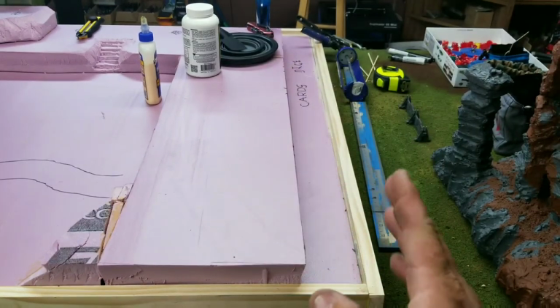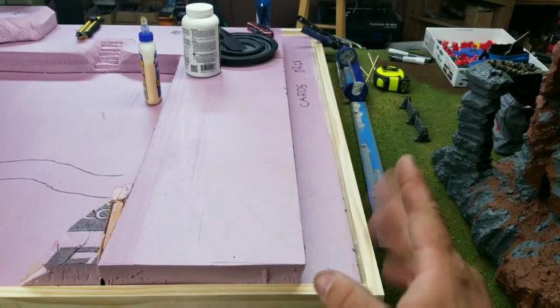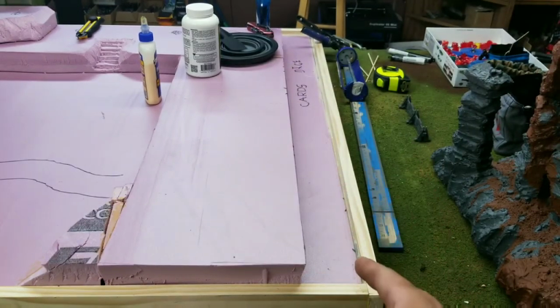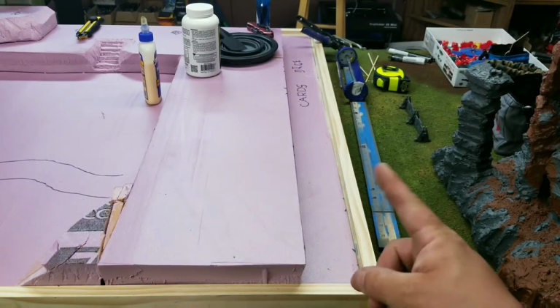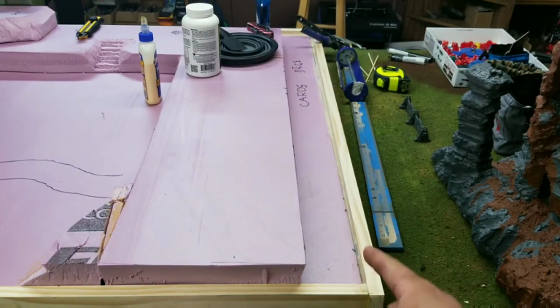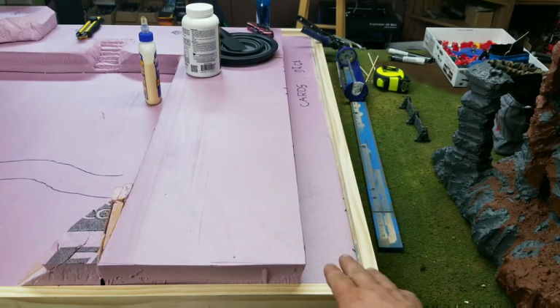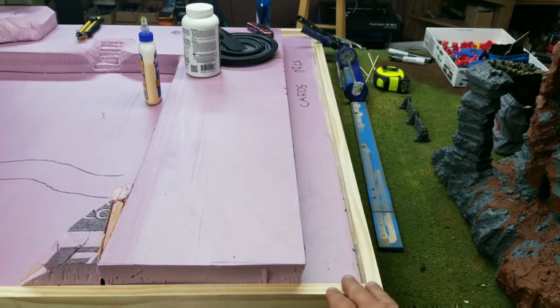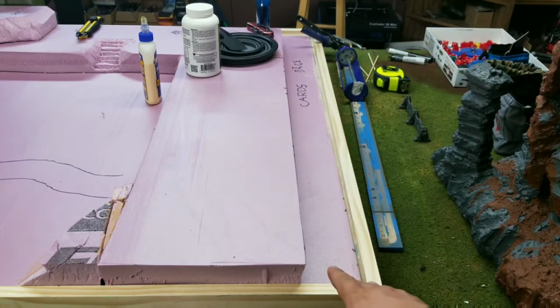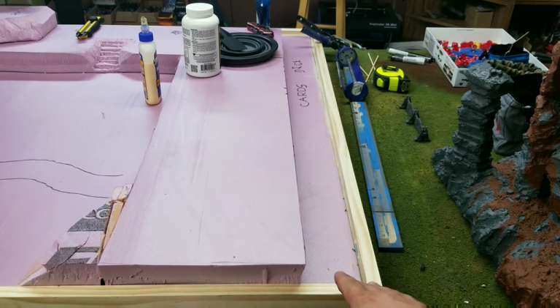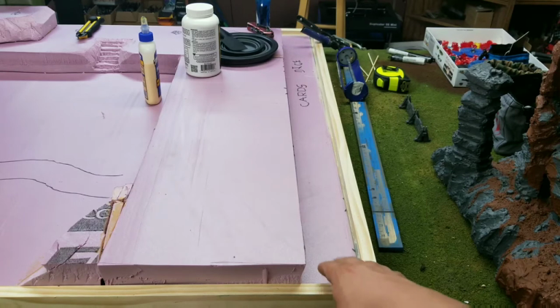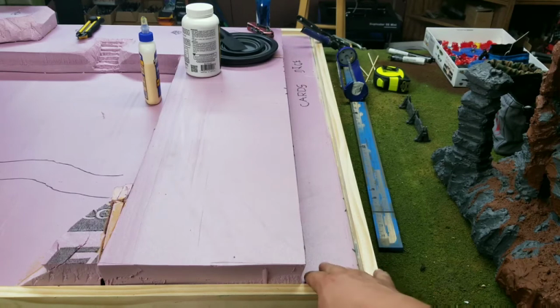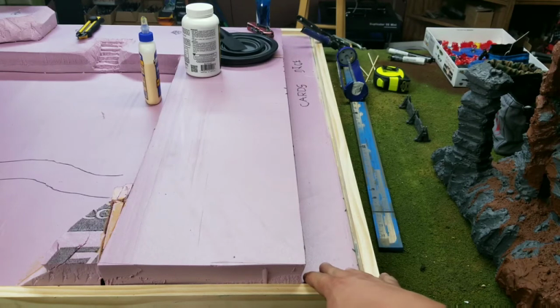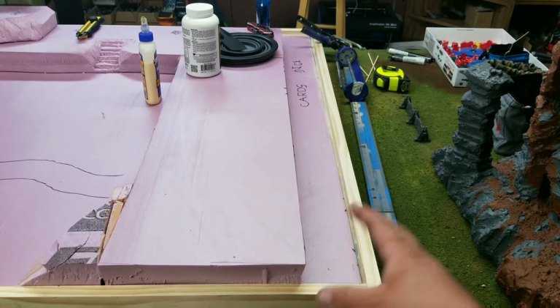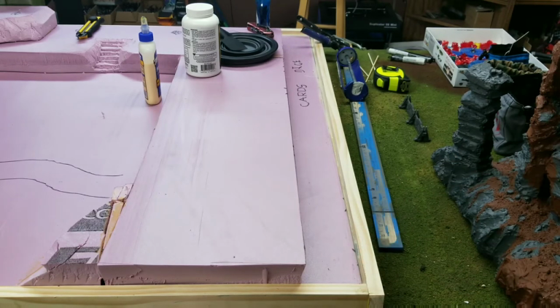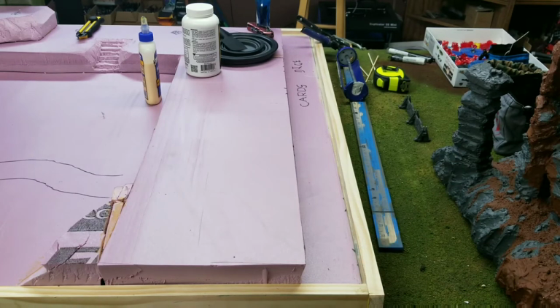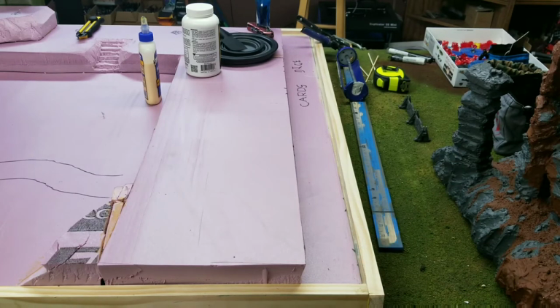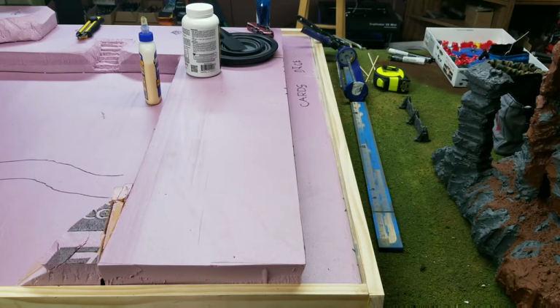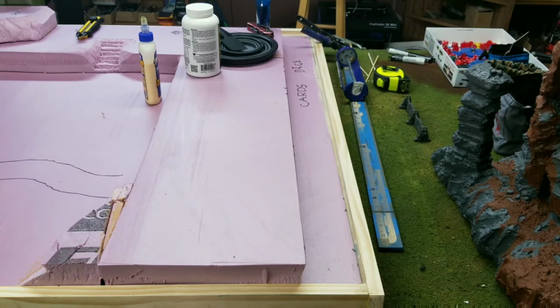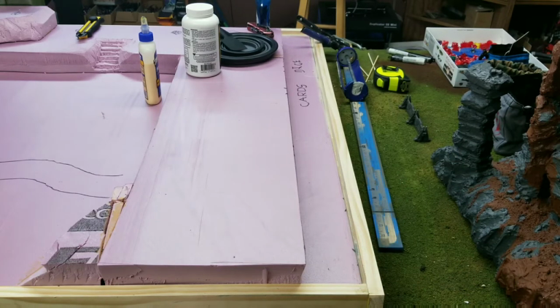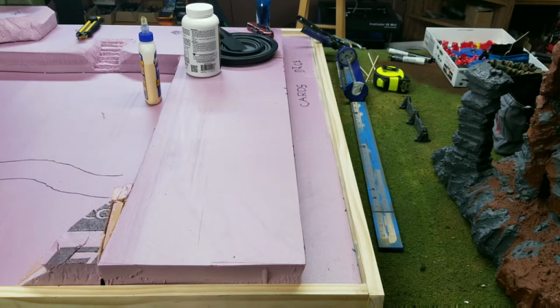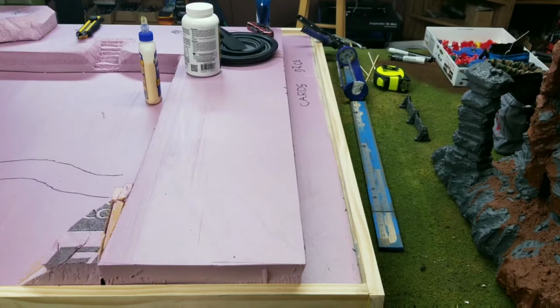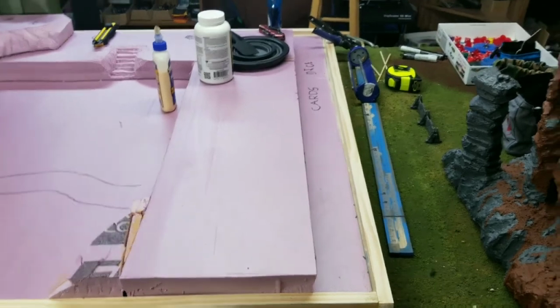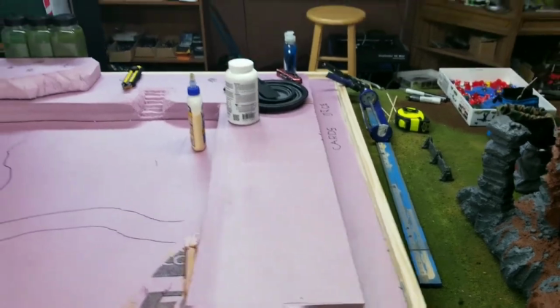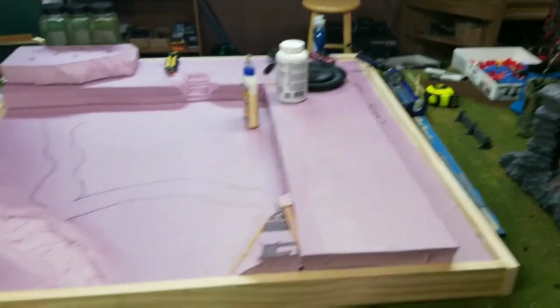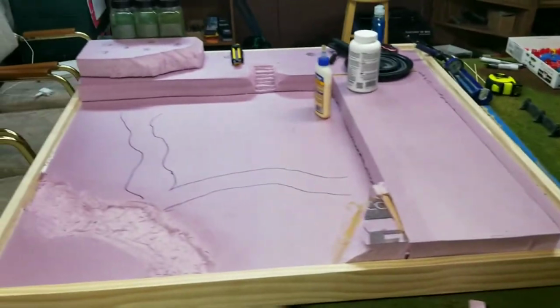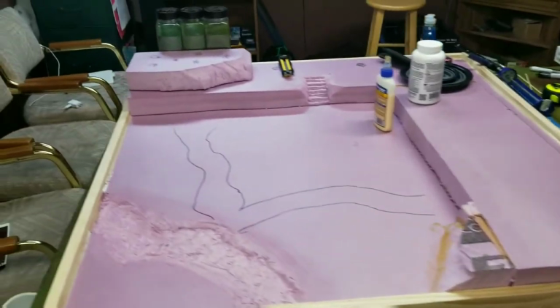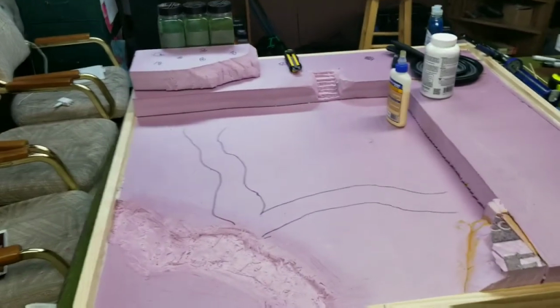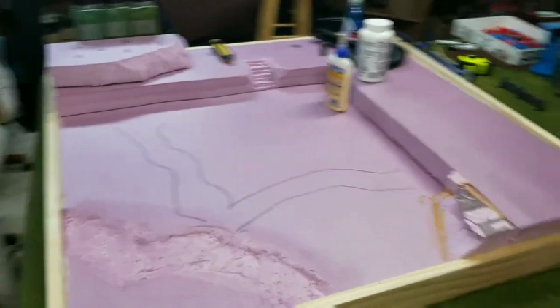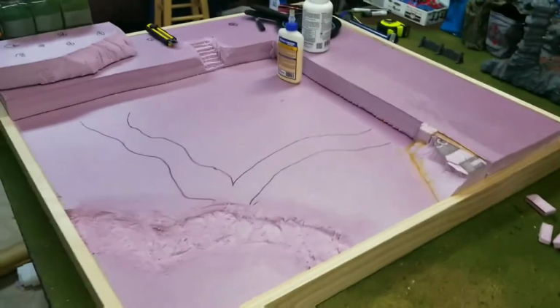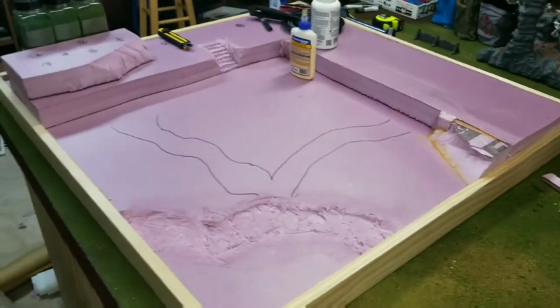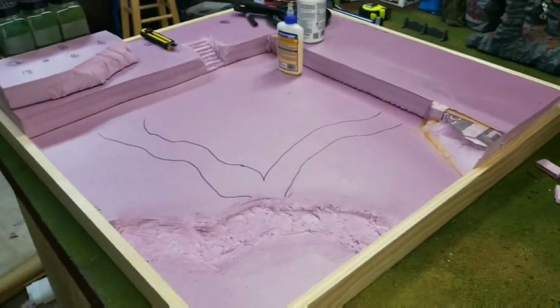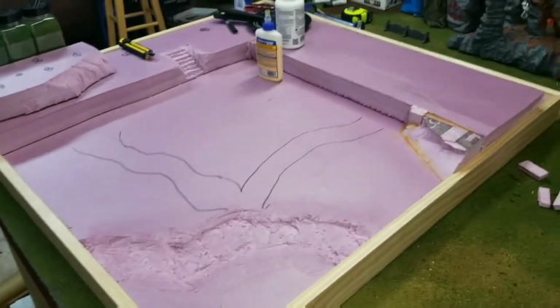I'm going to build this board with the back edge in mind, cutting it straight. The back will be painted a brown color along with this right here, so all the cards and things are easy to see. I built a wooden frame using little one-bys.